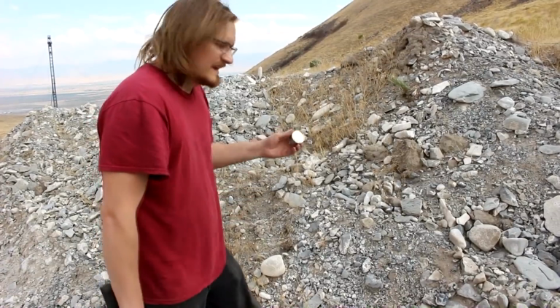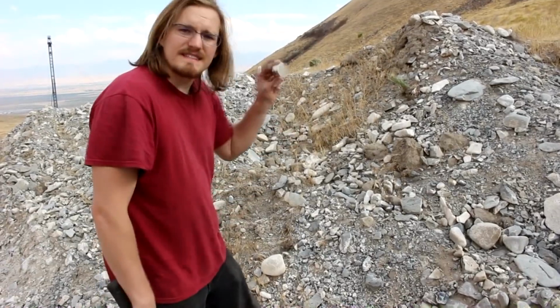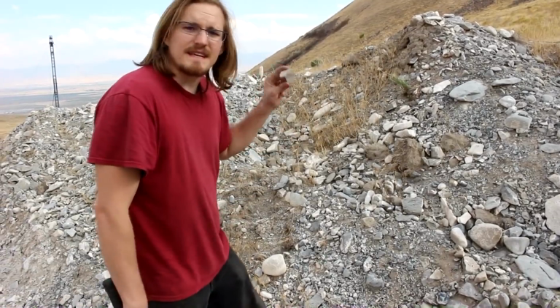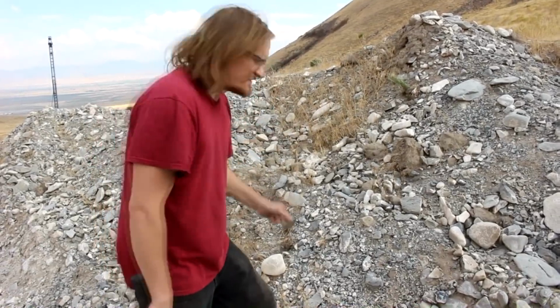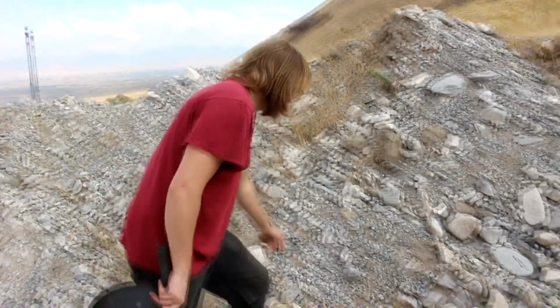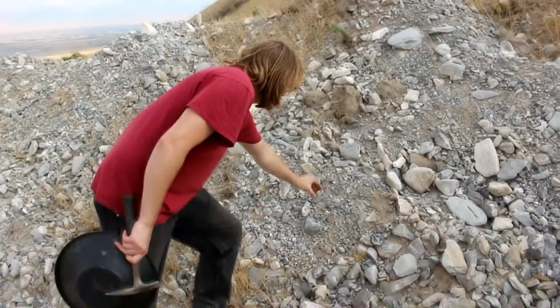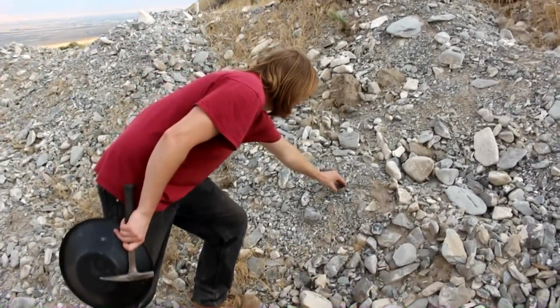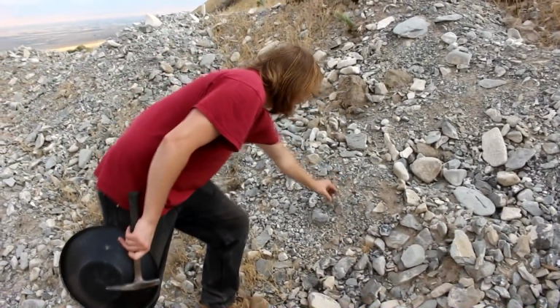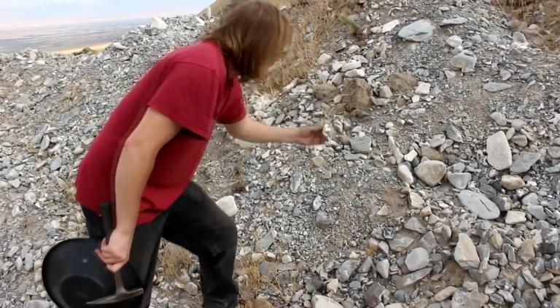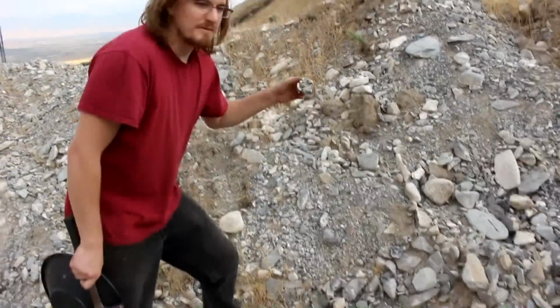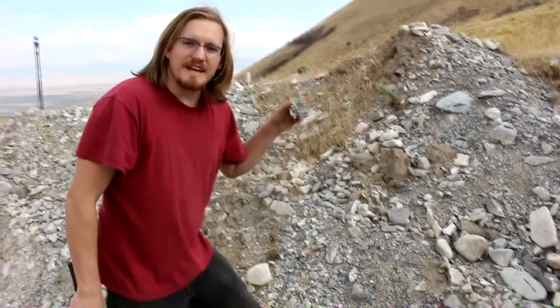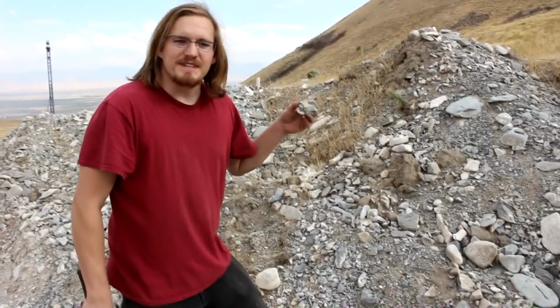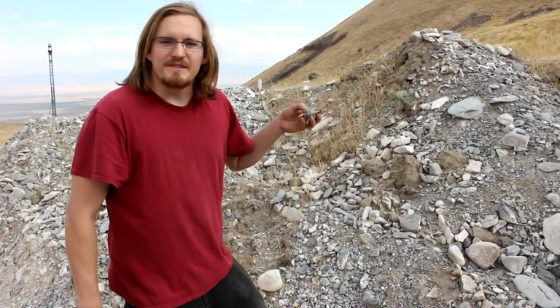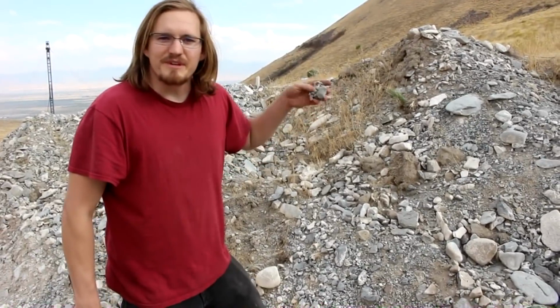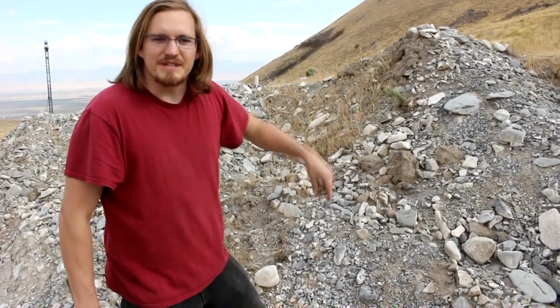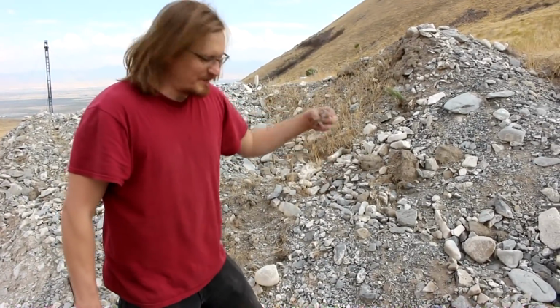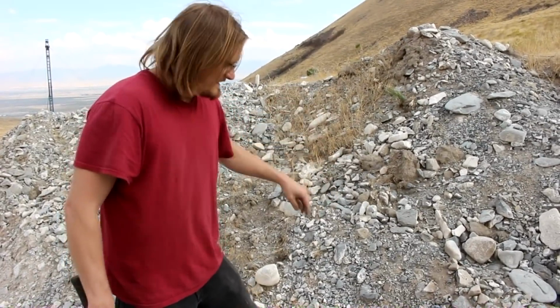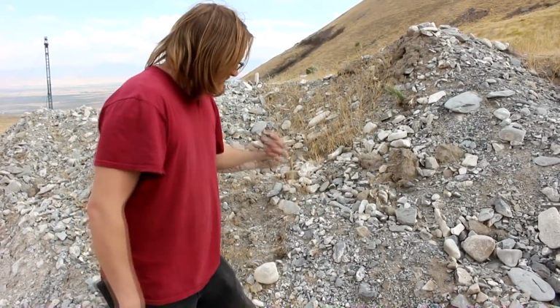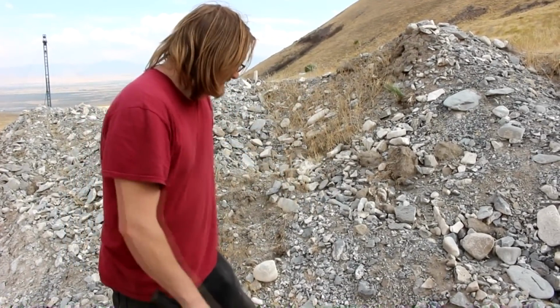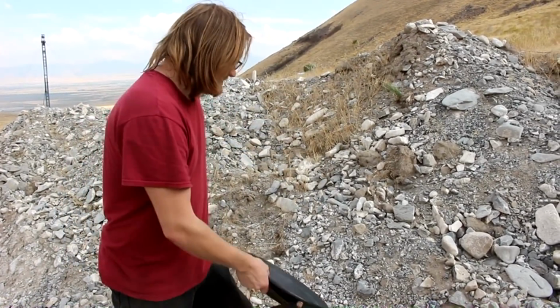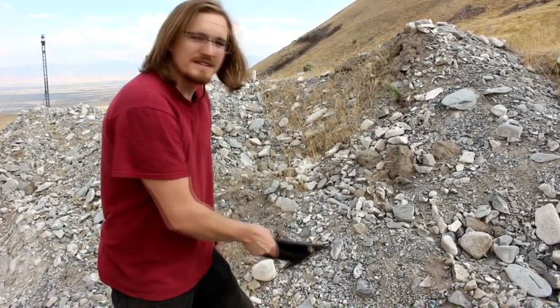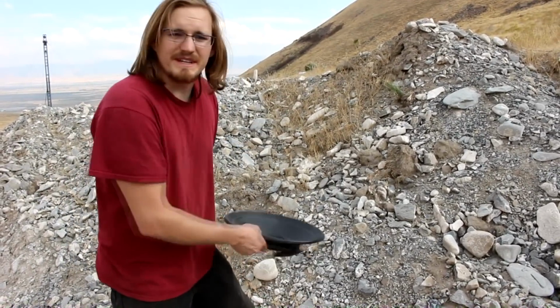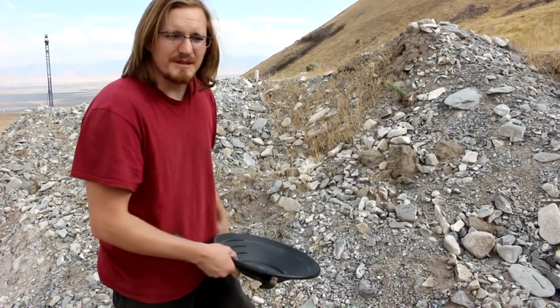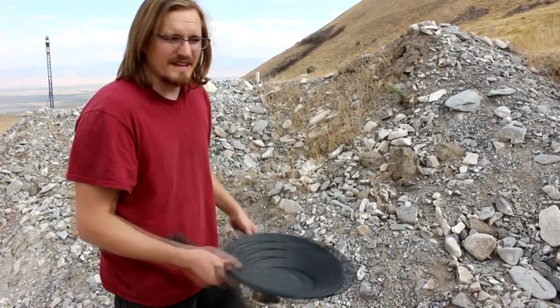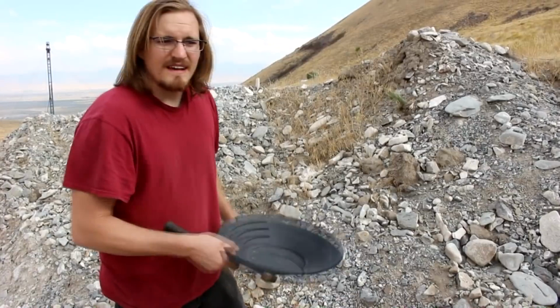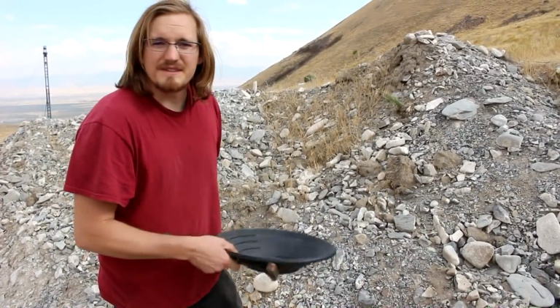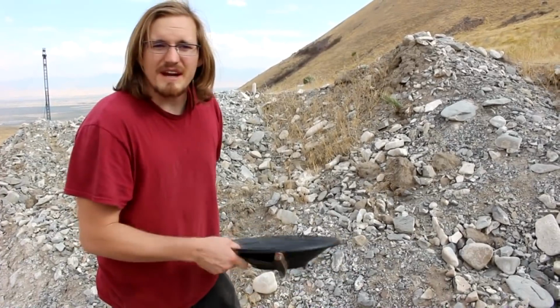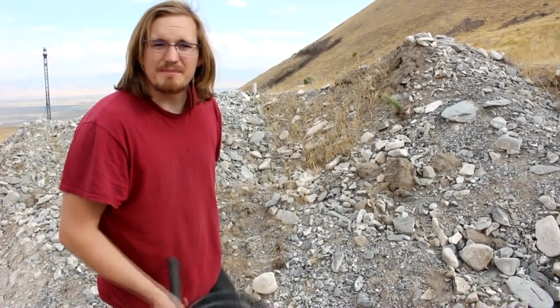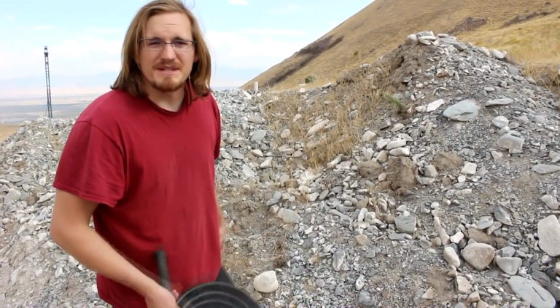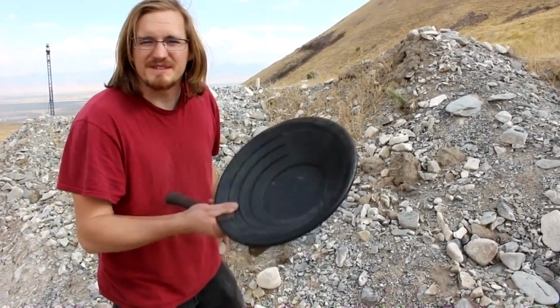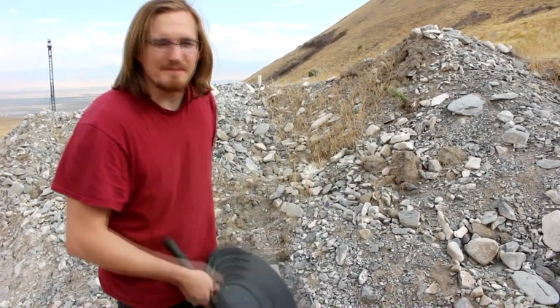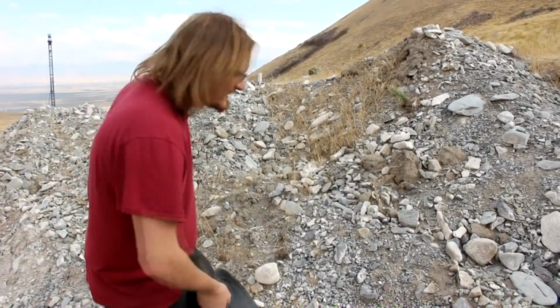This is the same type of rock, but Mother Nature has done all the work of crushing it up. So all I've got to do is screen it out a little bit and use gravity separation to extract the magnetite.